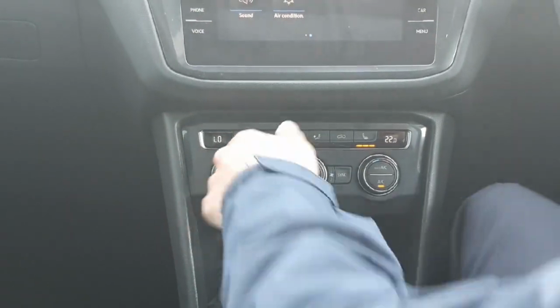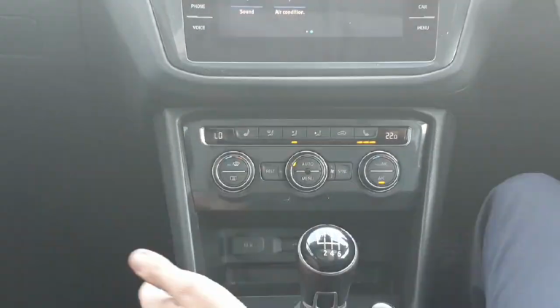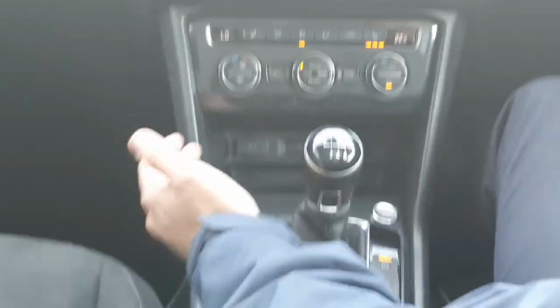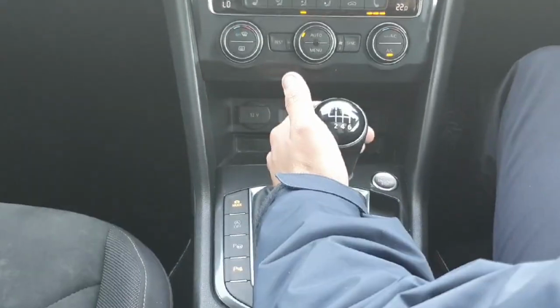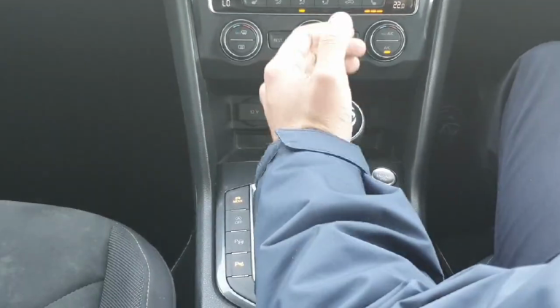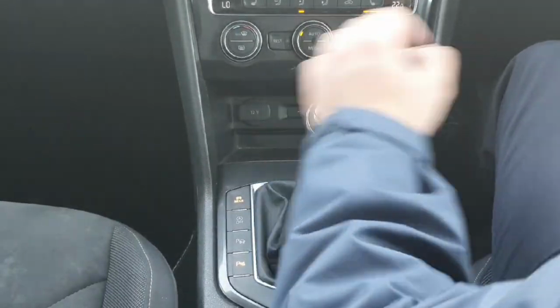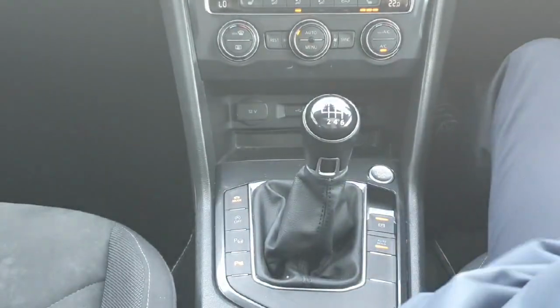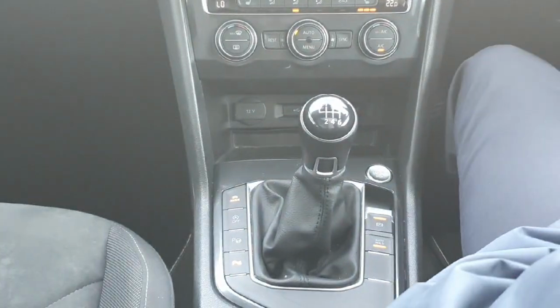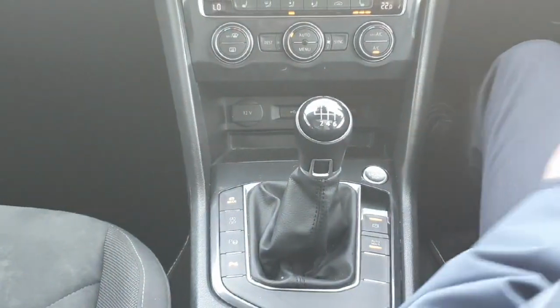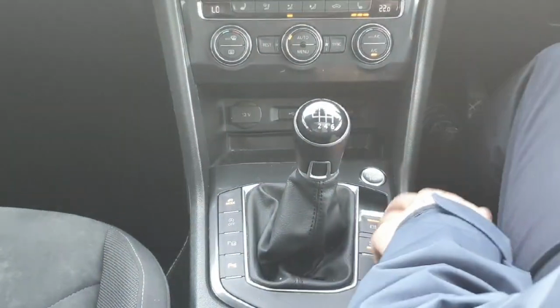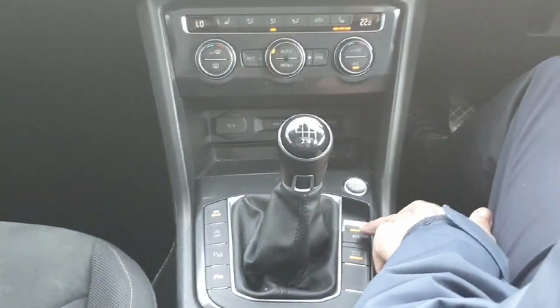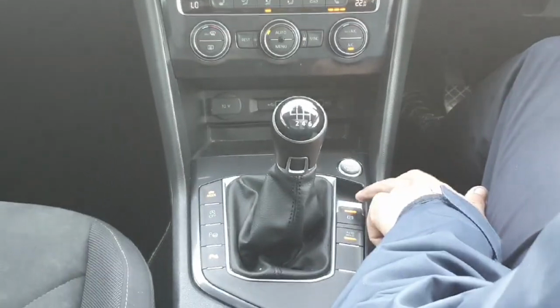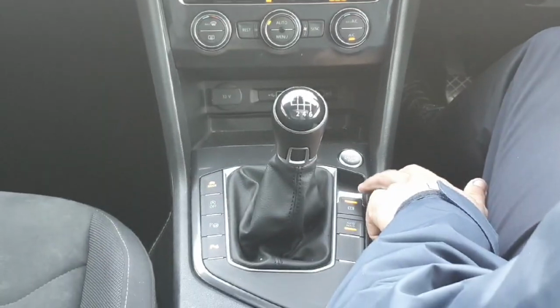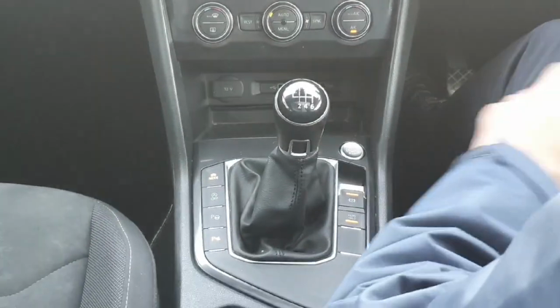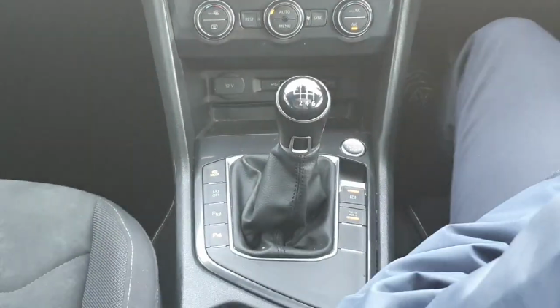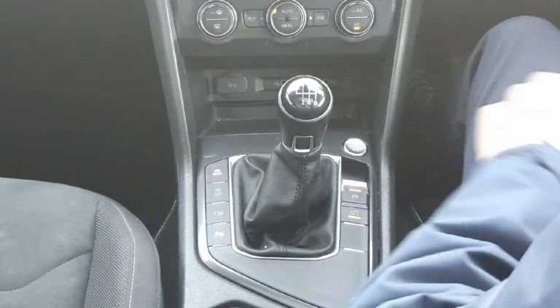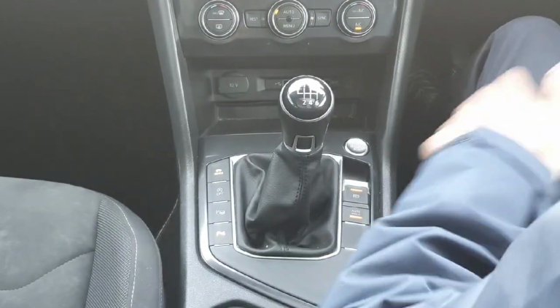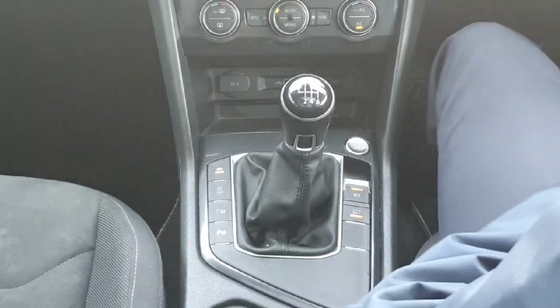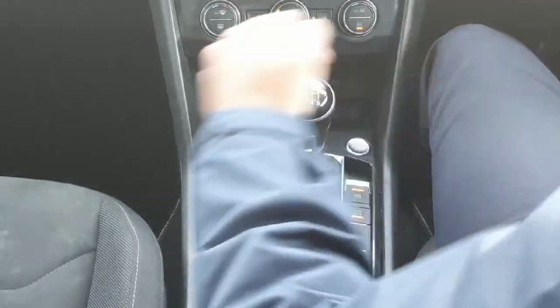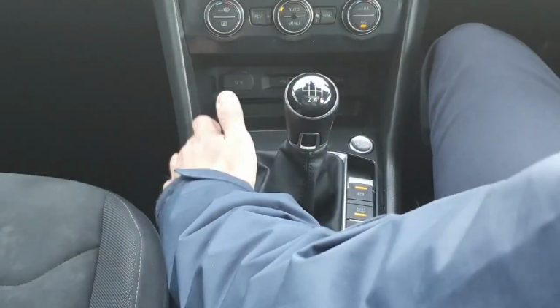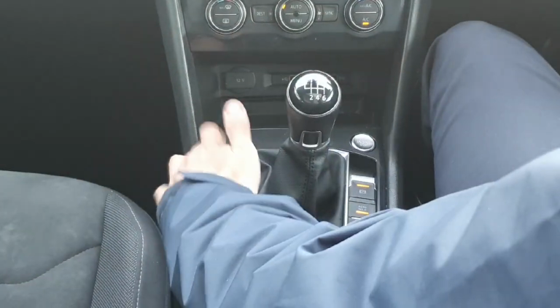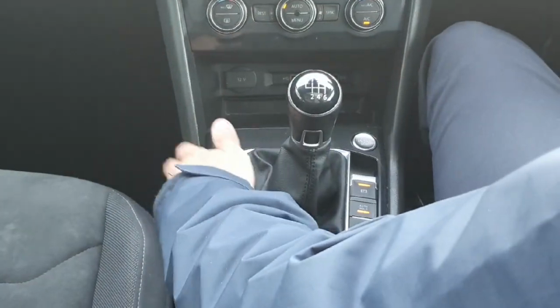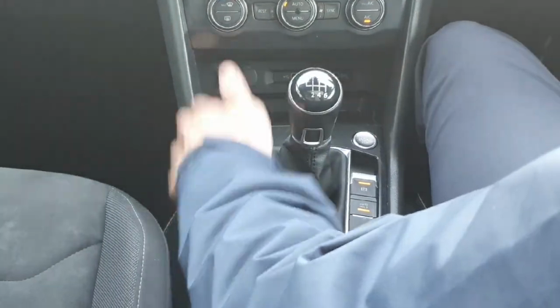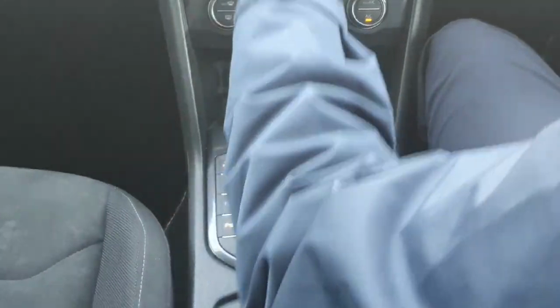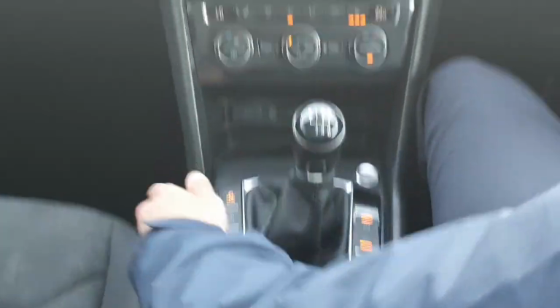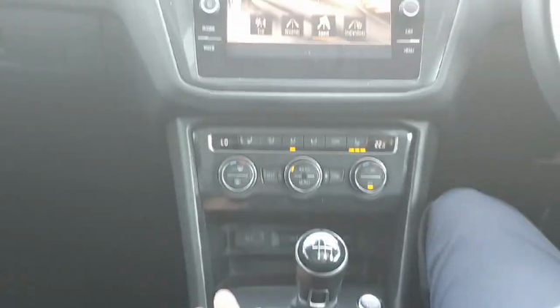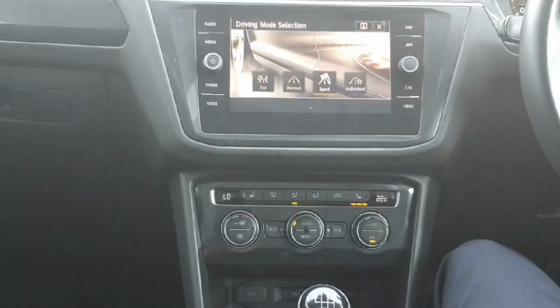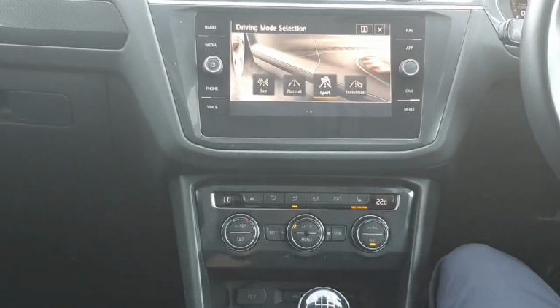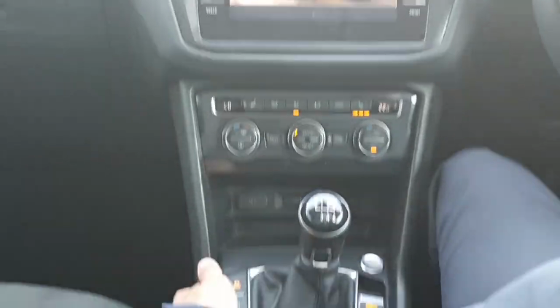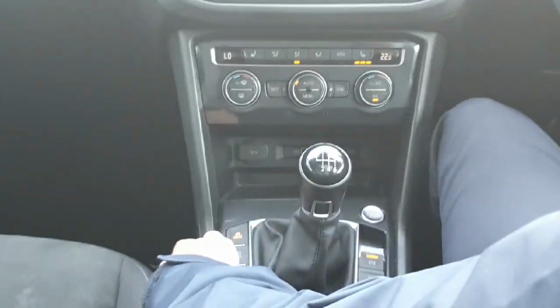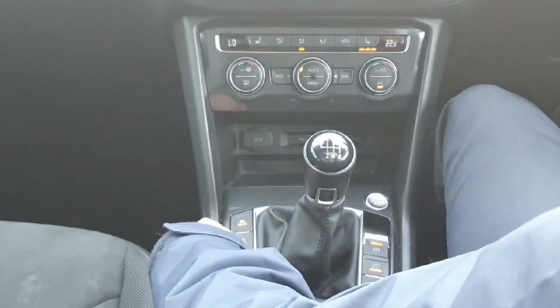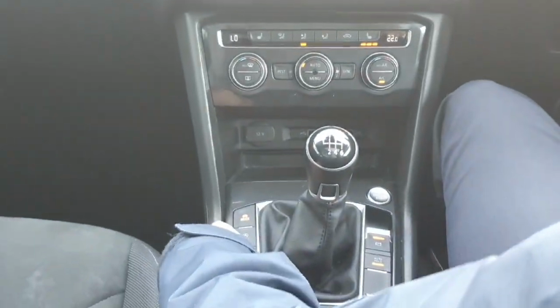As for the console, you have a six-speed manual gearbox with an electric handbrake and auto hold. You also have the drive mode selection just up here with your Sport, Eco, Individual and the rest.